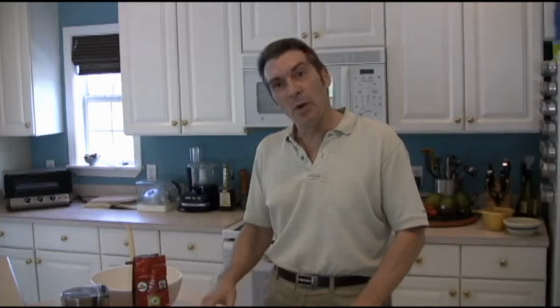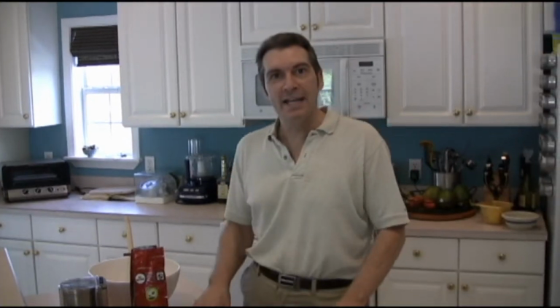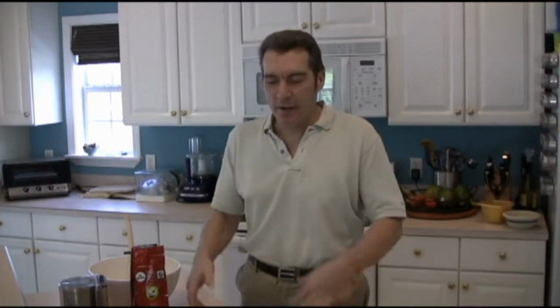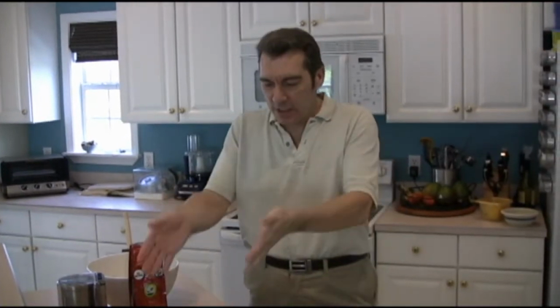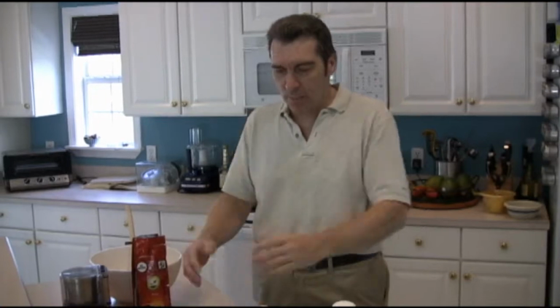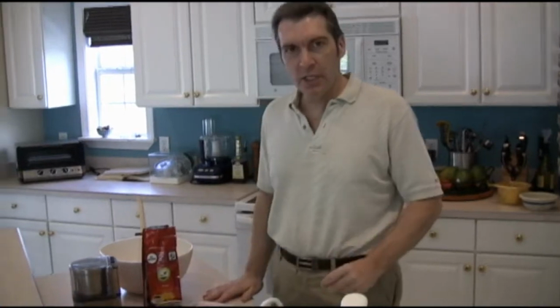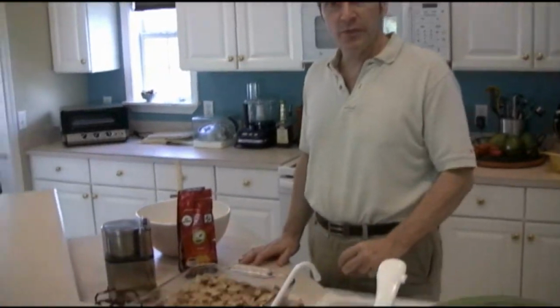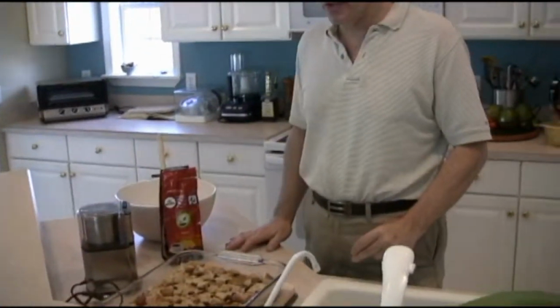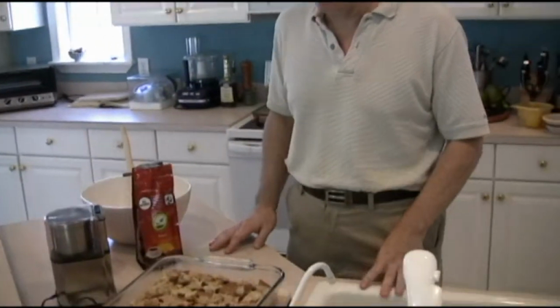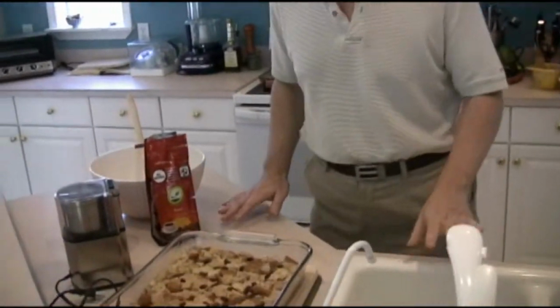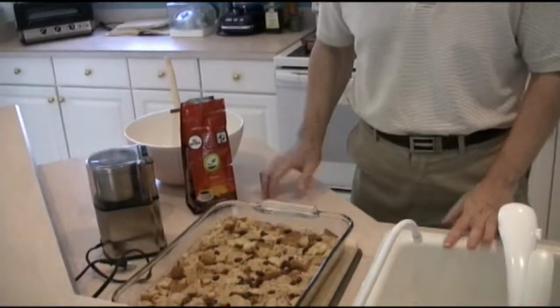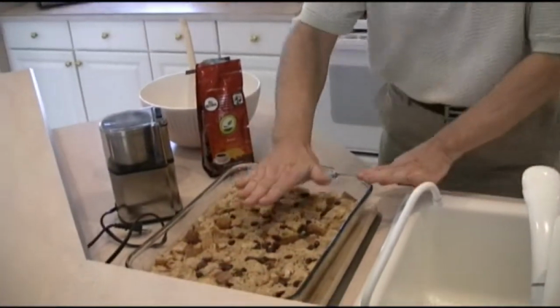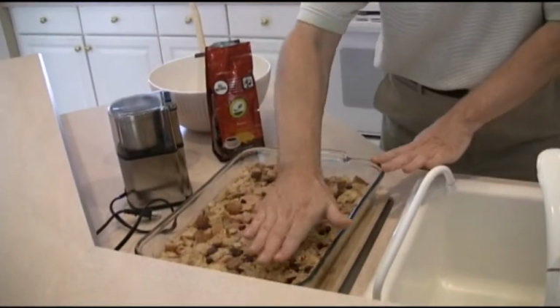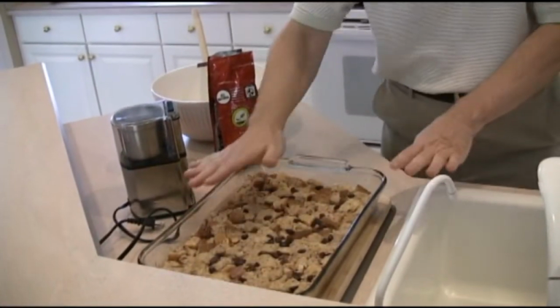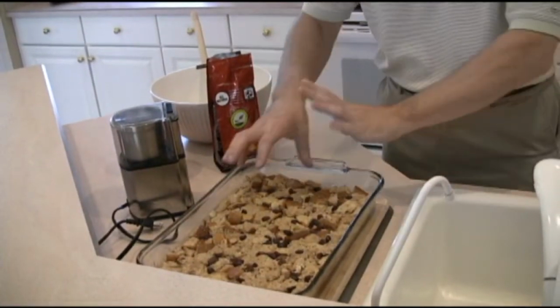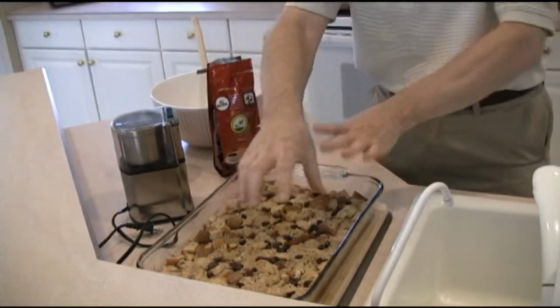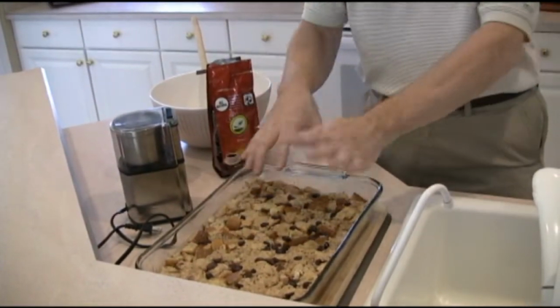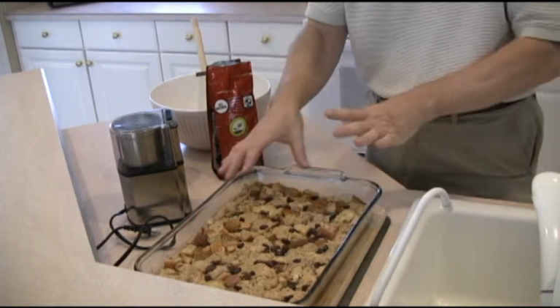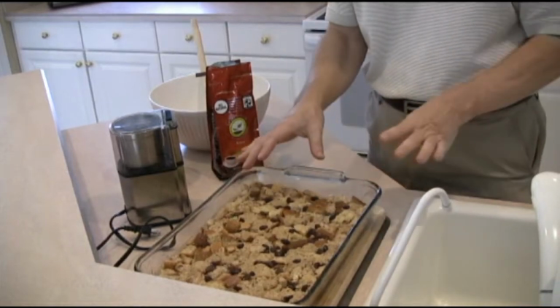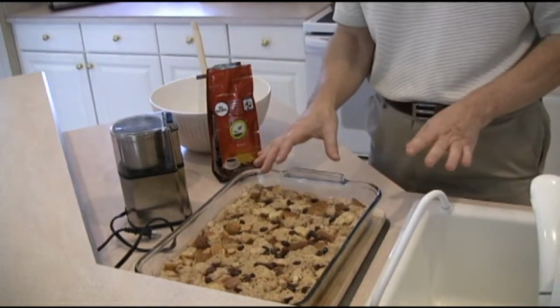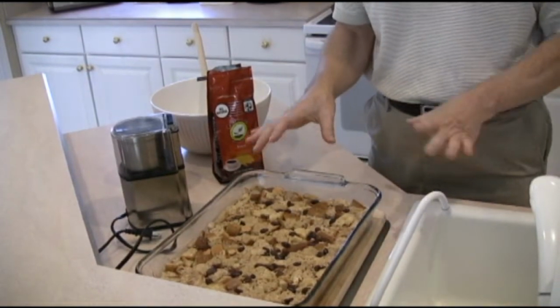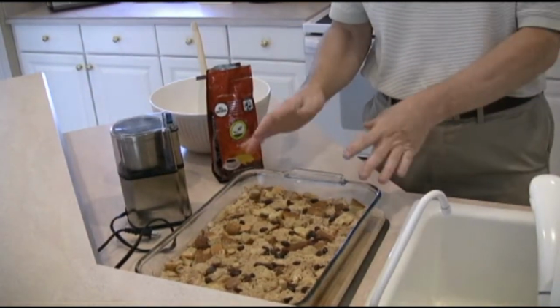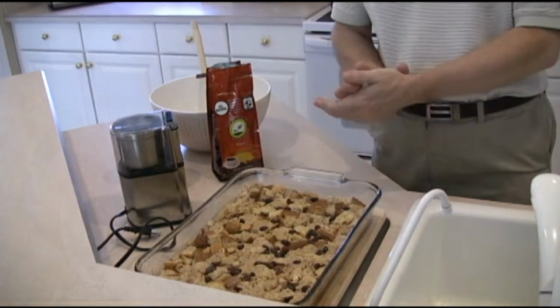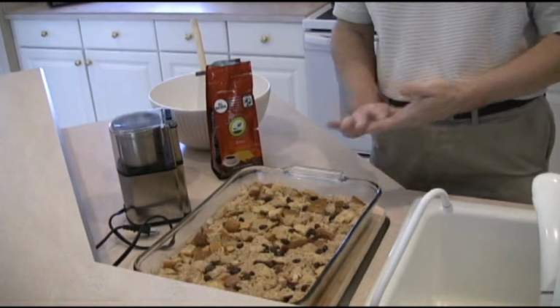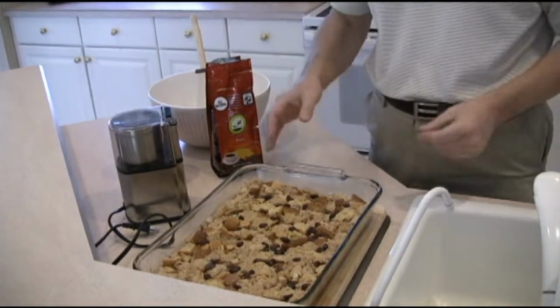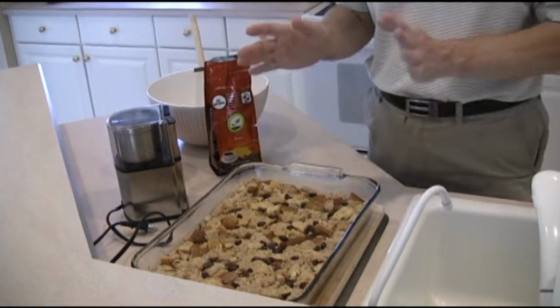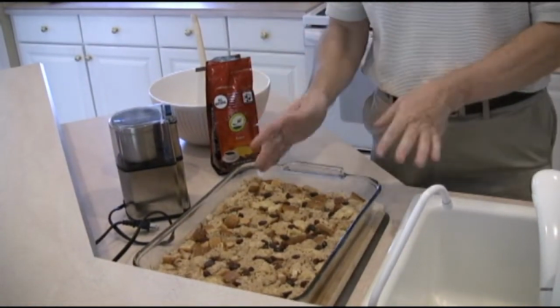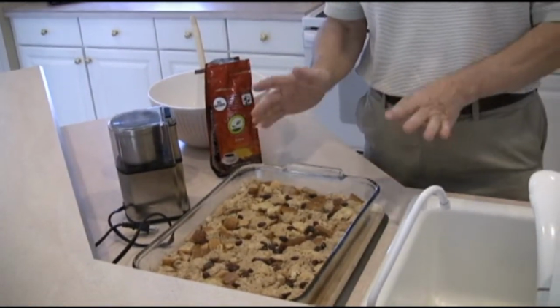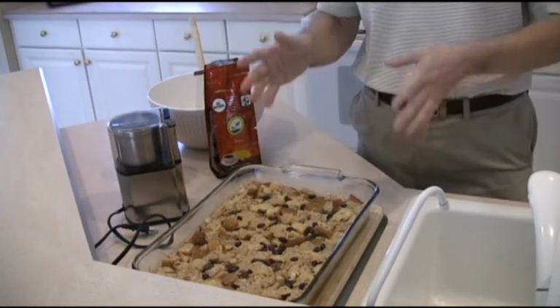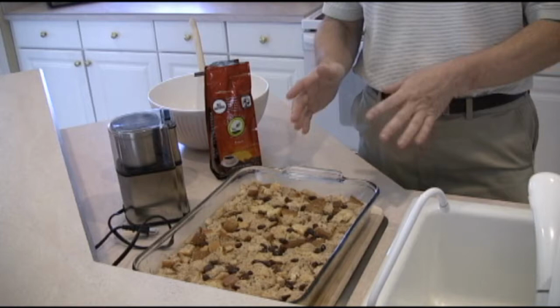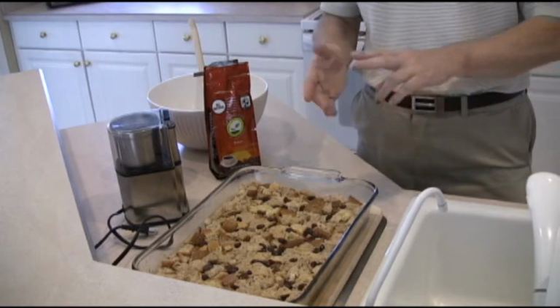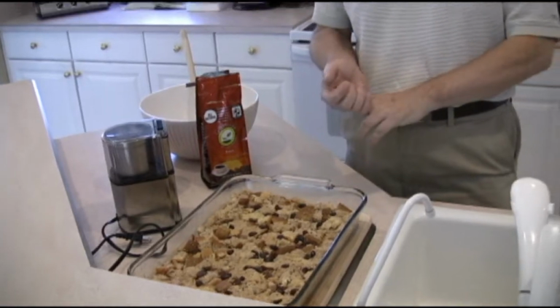We're back. Now, if you look at the bread pudding here, you'll notice that I've let it set up. In fact, I've even kind of pushed it down a little bit so it absorbs all of the custard. Well, we're going to bake that a little bit, but before we do that, I want to point out two things.